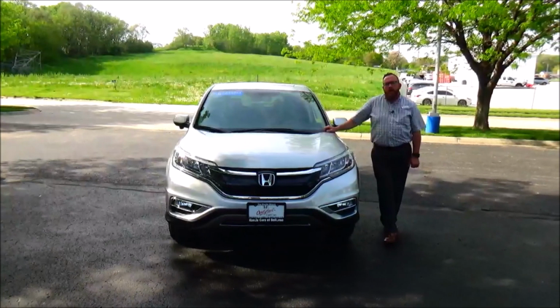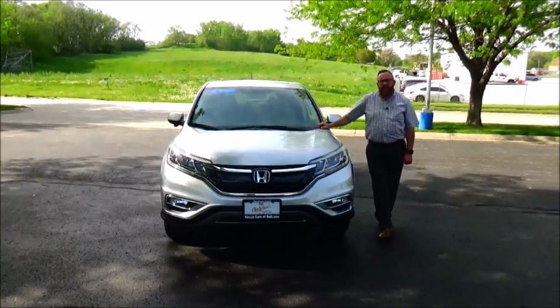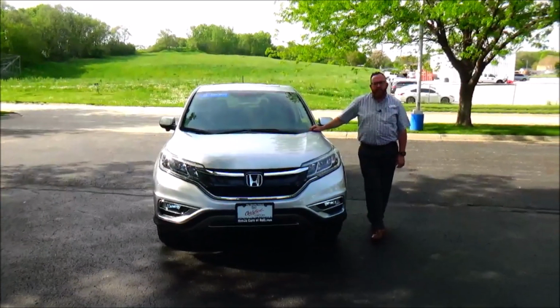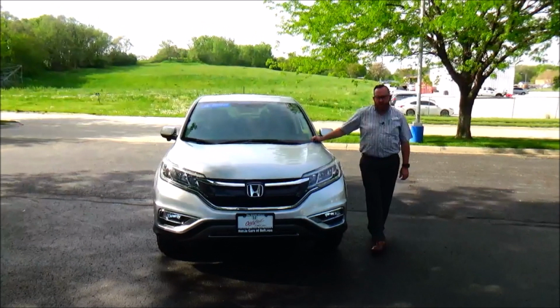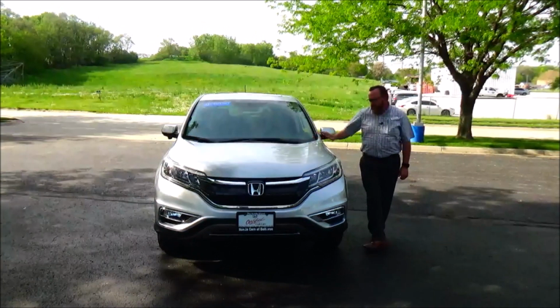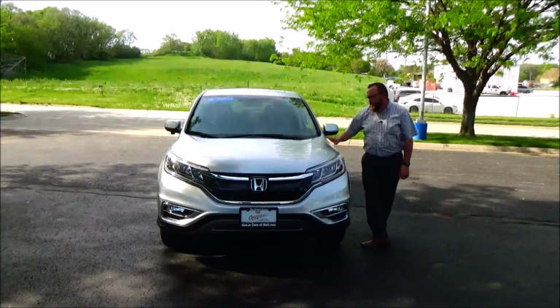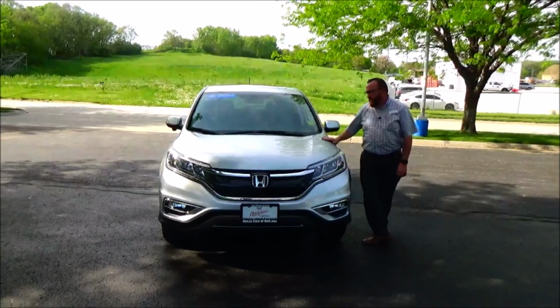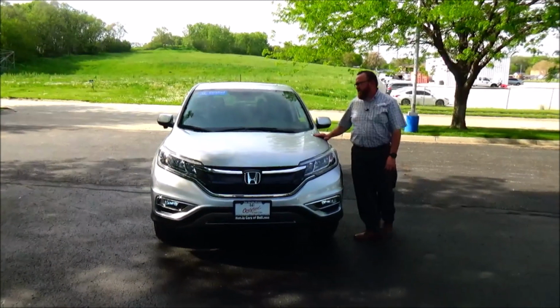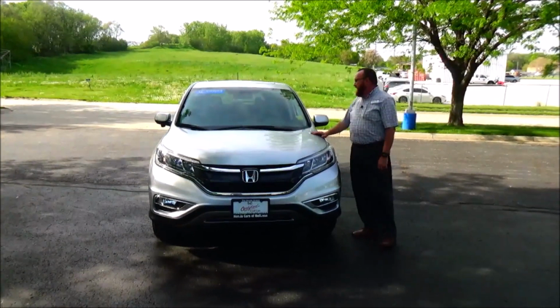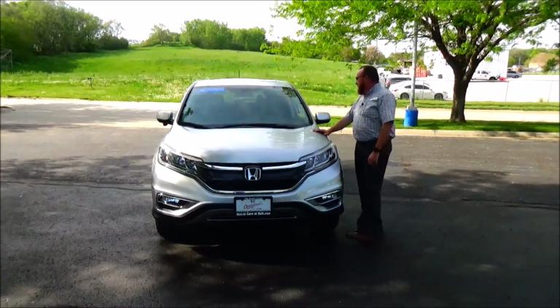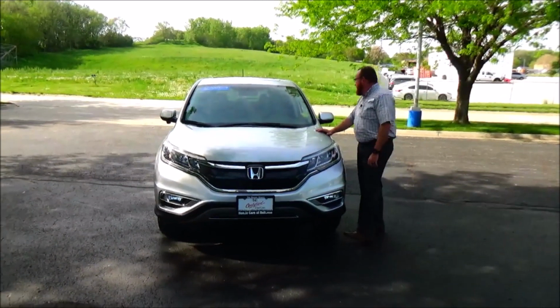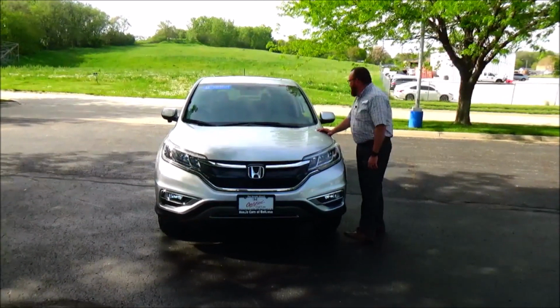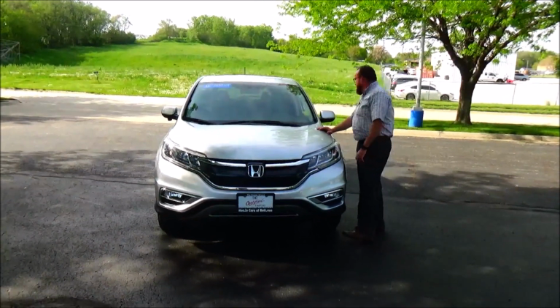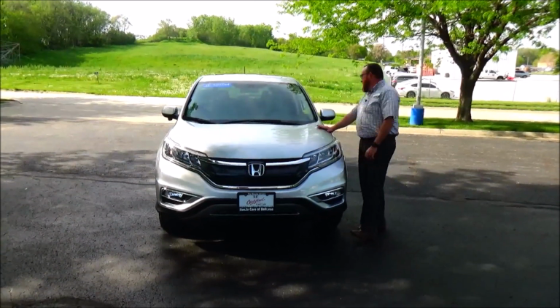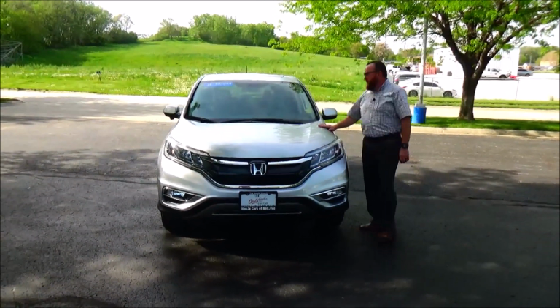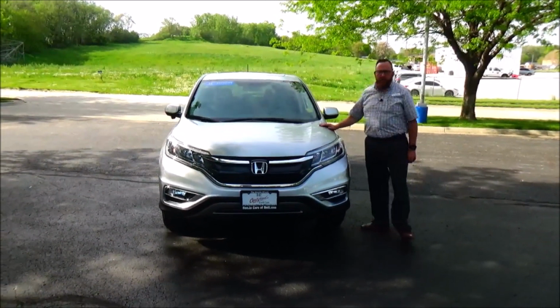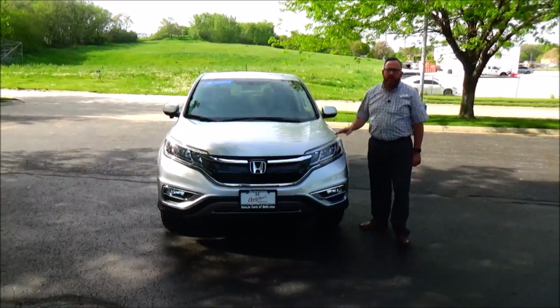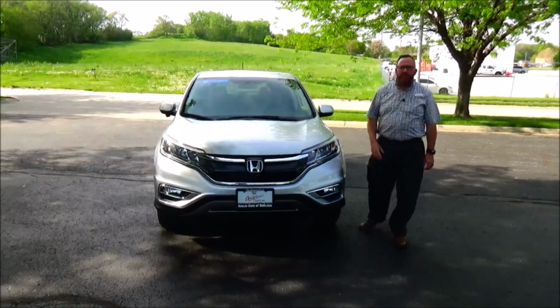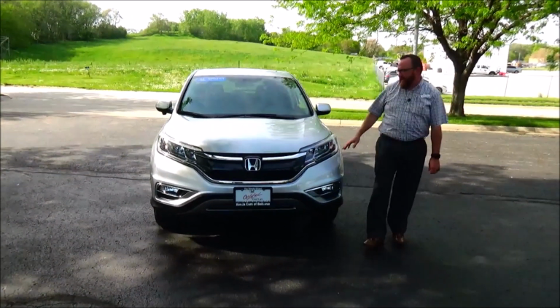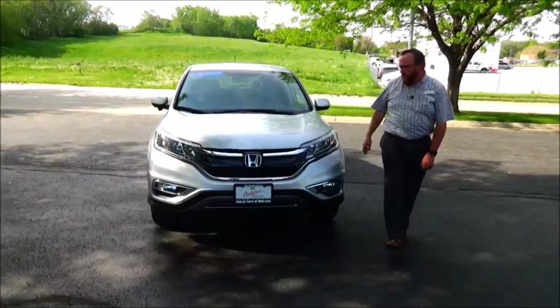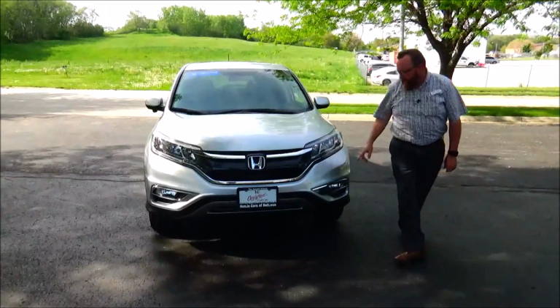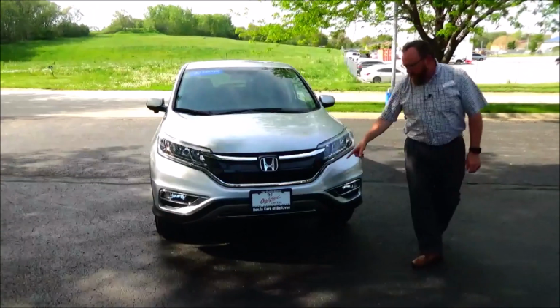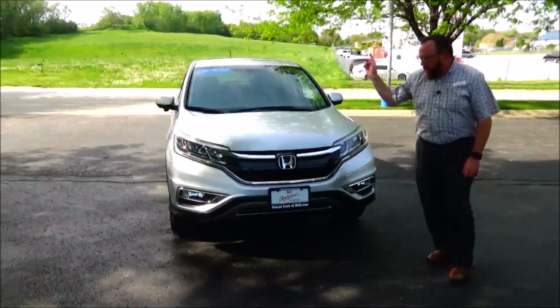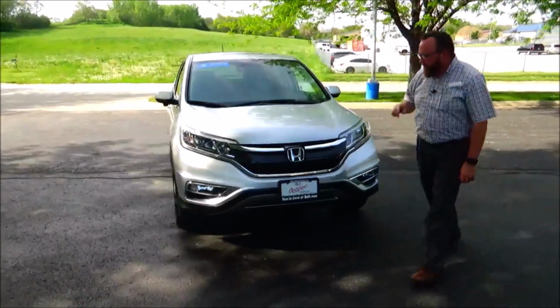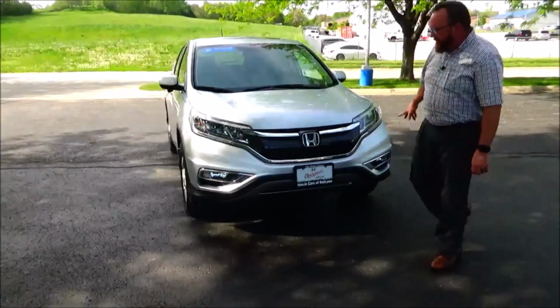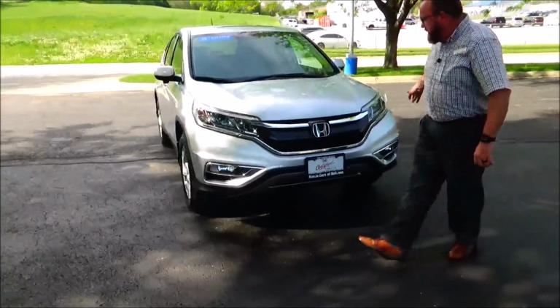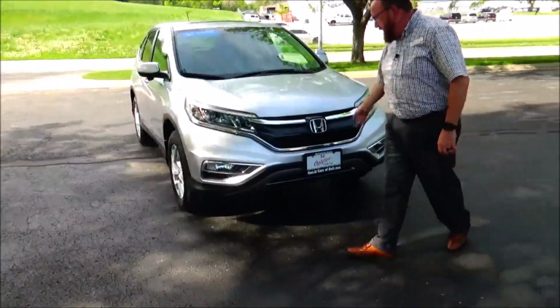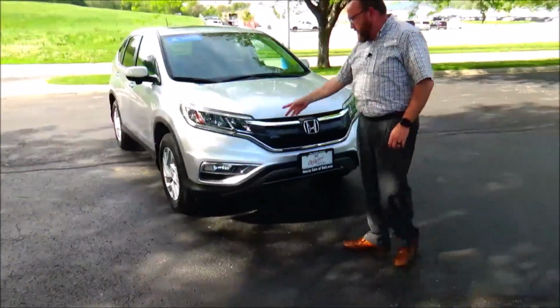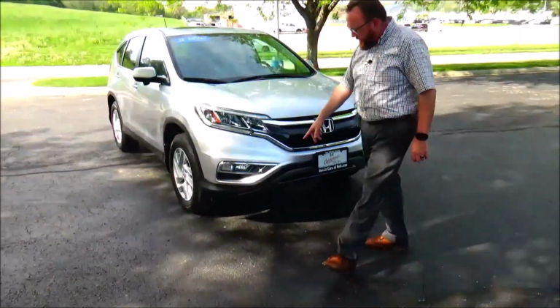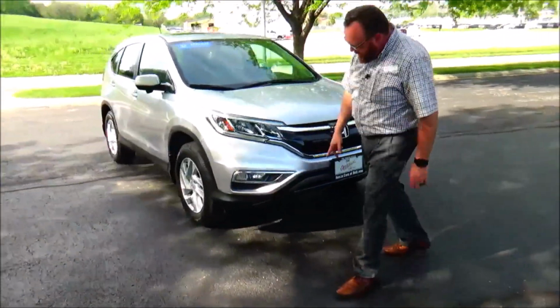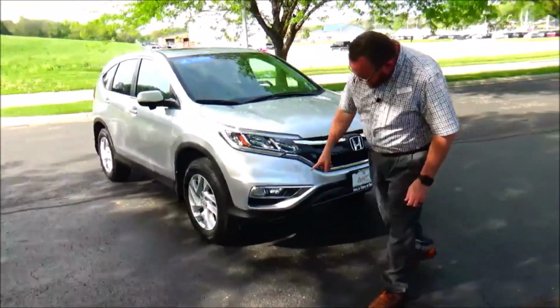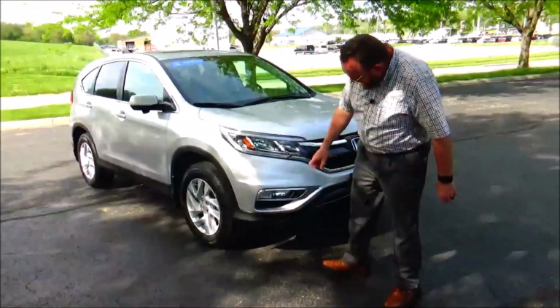Brian Kelly here from Honda Giant to show you this 2016 Honda CR-V EX, just came in on trade. Only has 25,000 miles. Five mile an hour bumpers front and back, chrome accented grille and bumper, and fog lights.